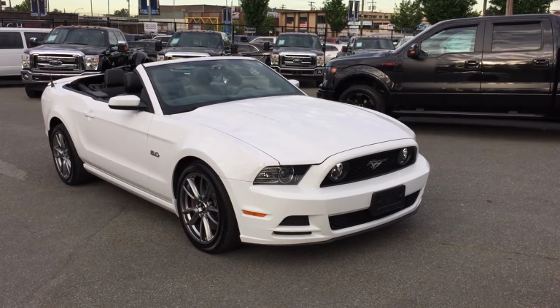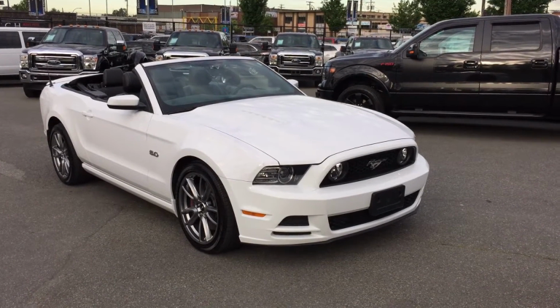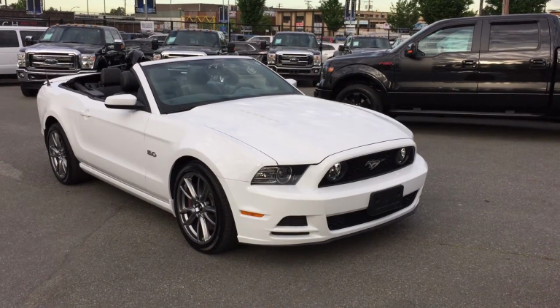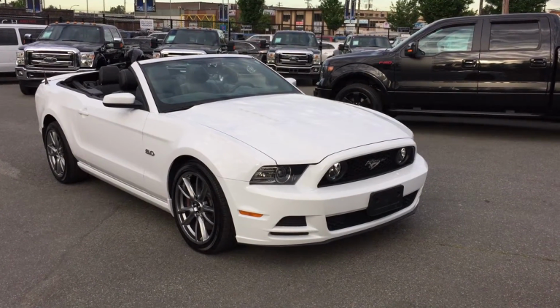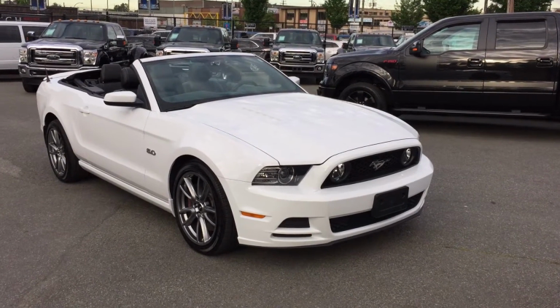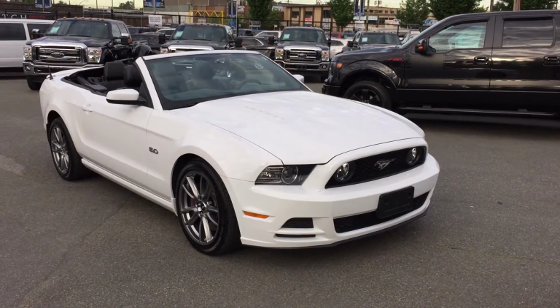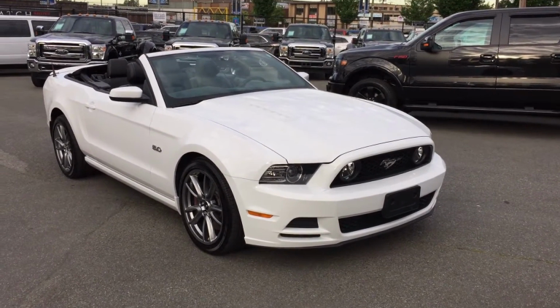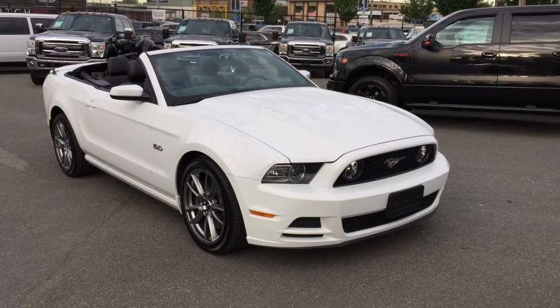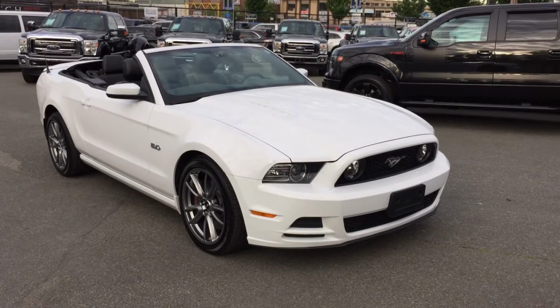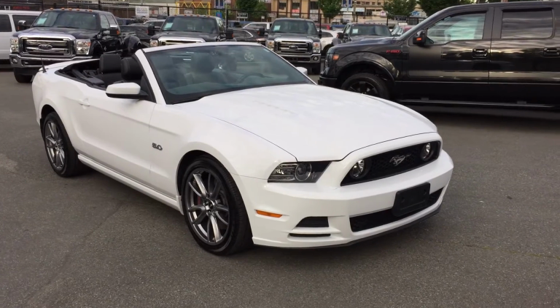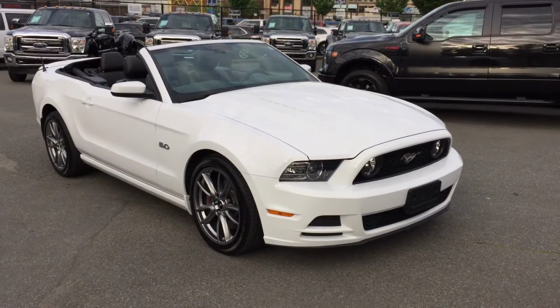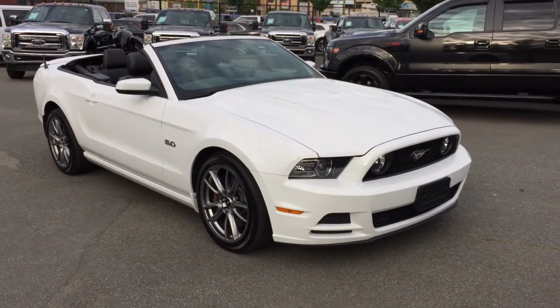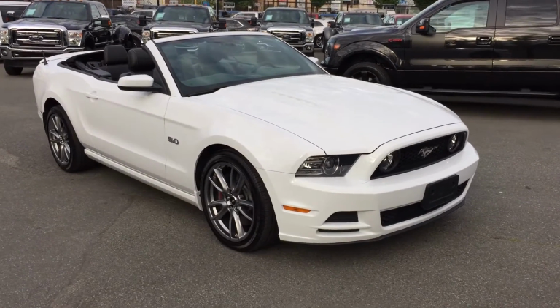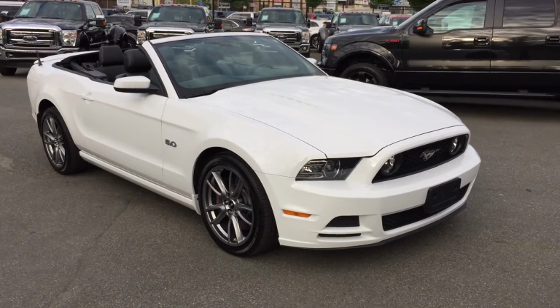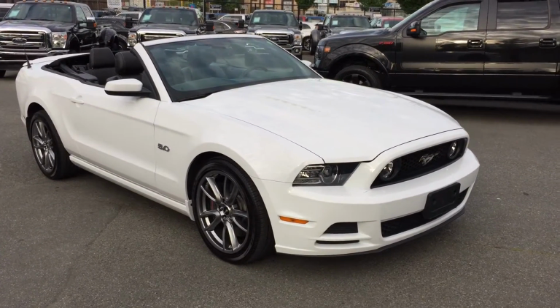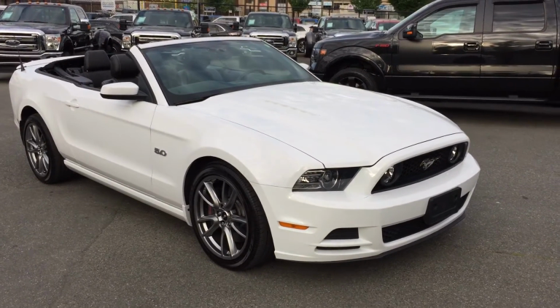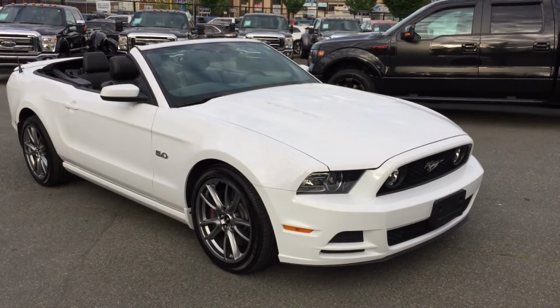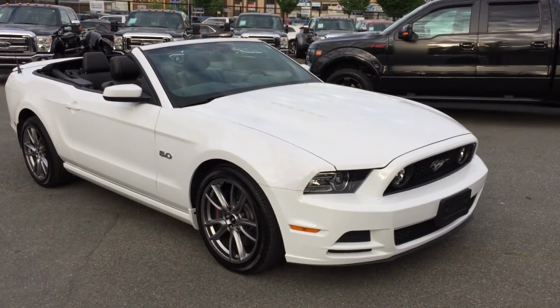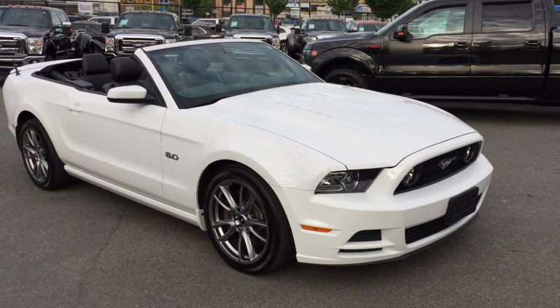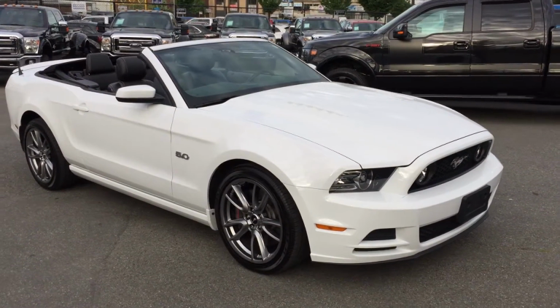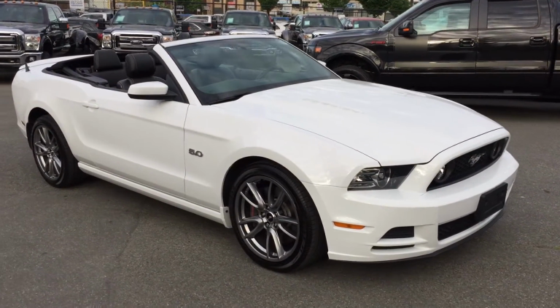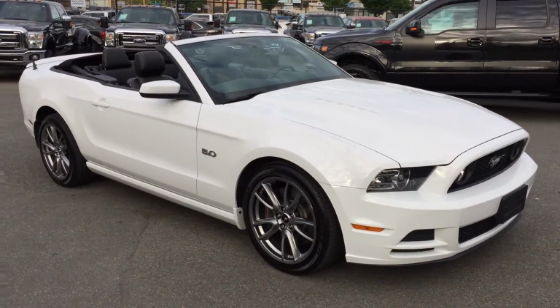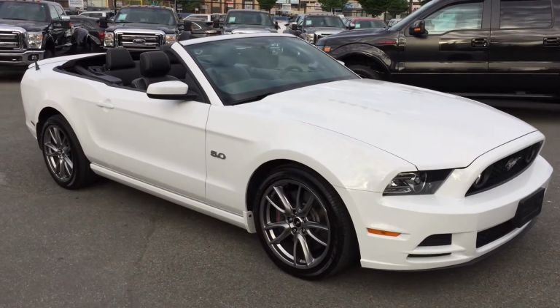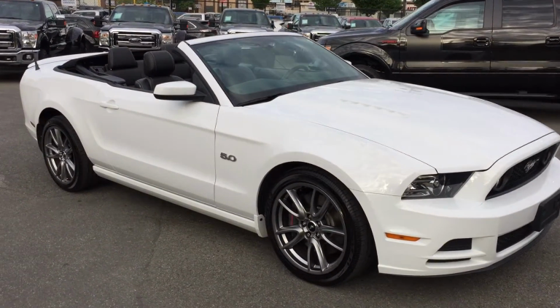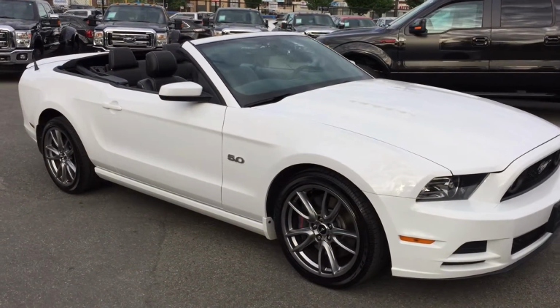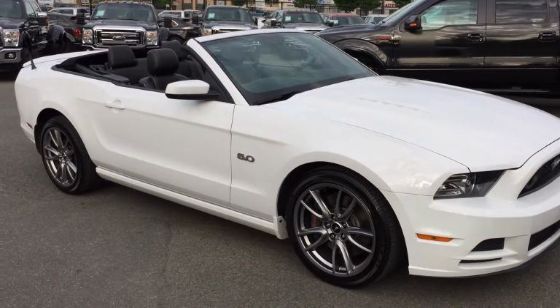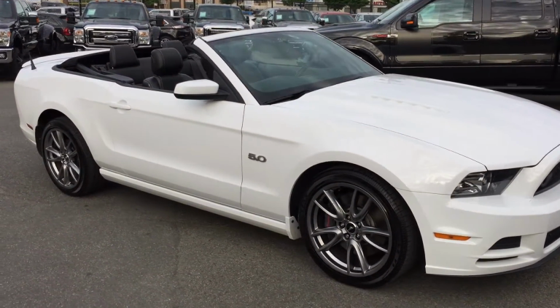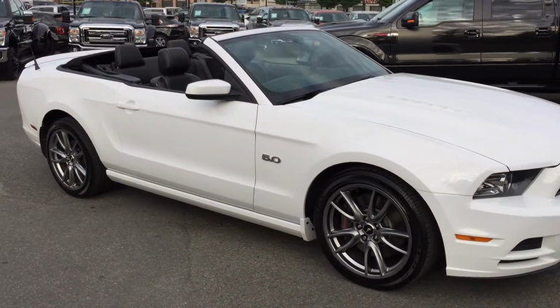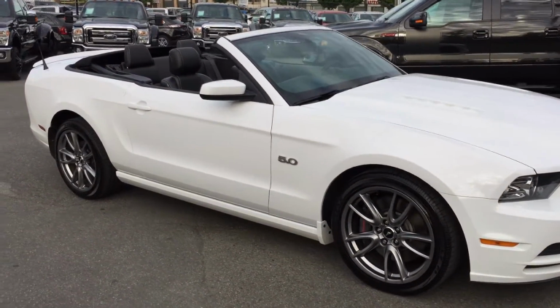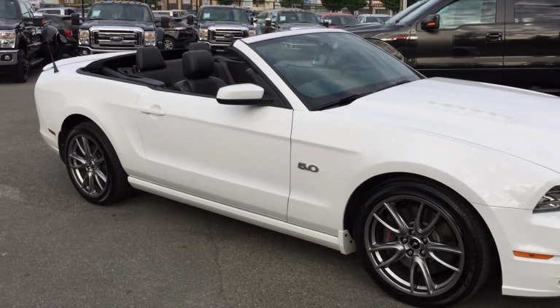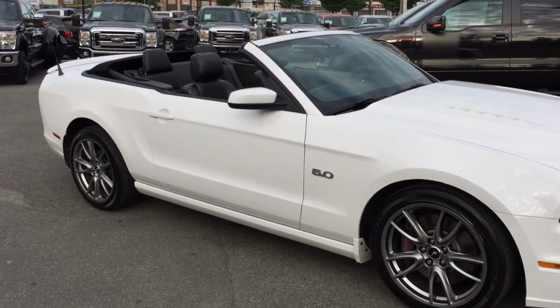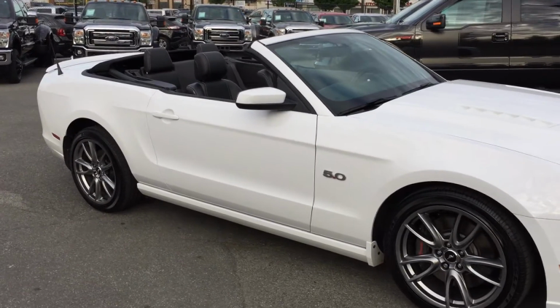Beautiful car here for you. It's a 2014 GT convertible with 420 ponies under the hood.